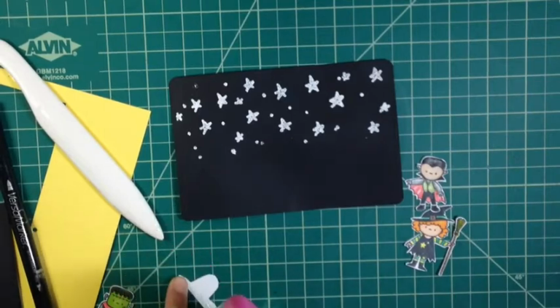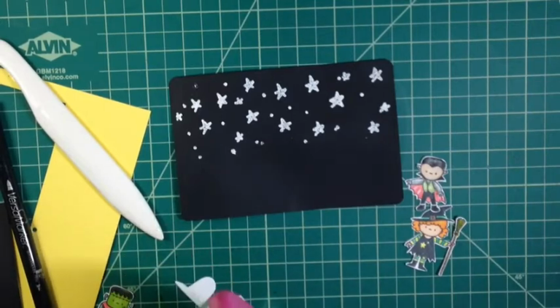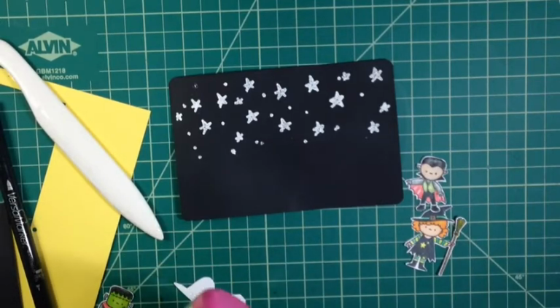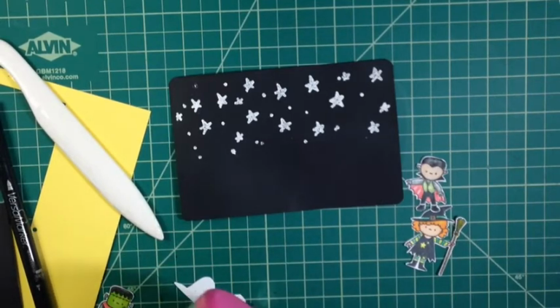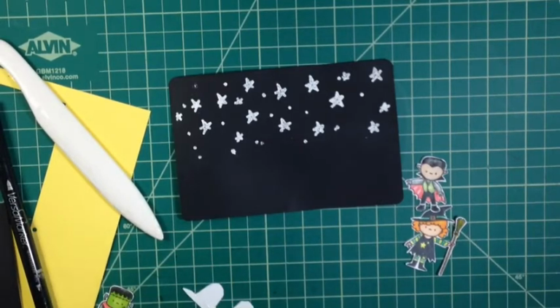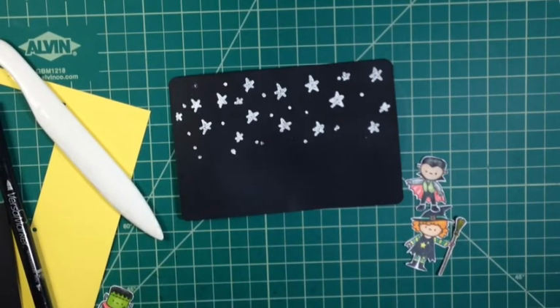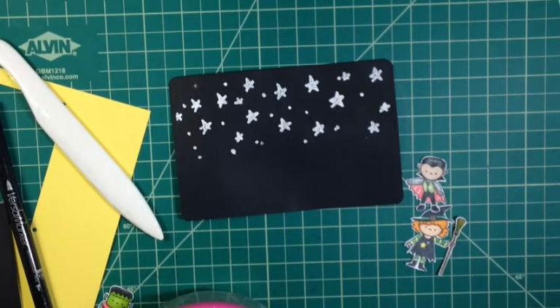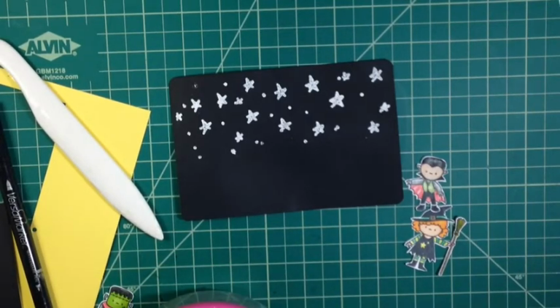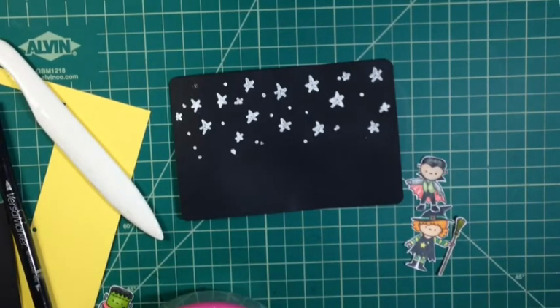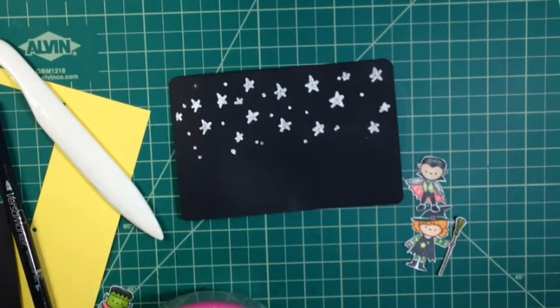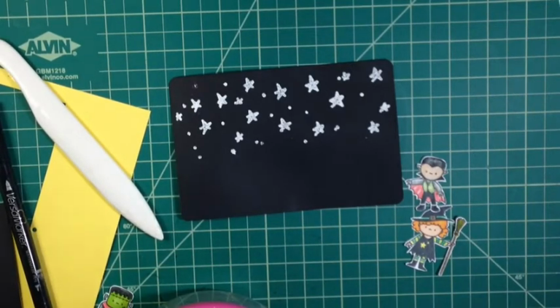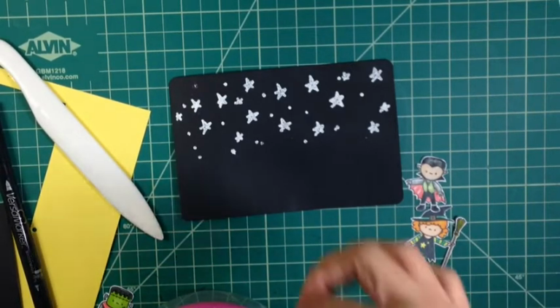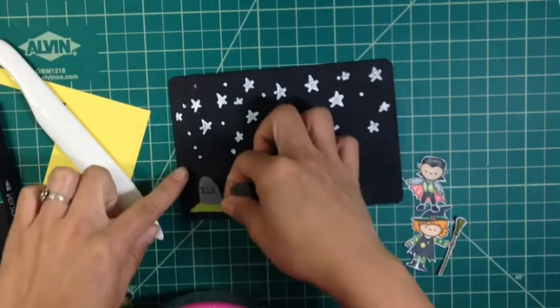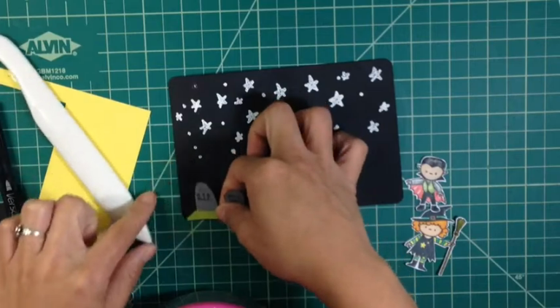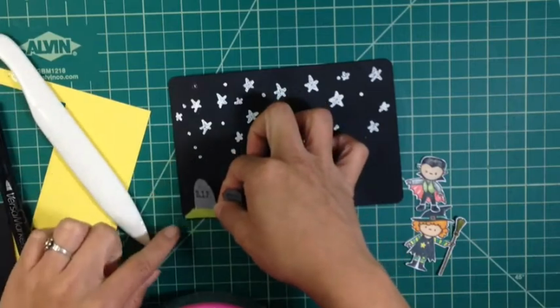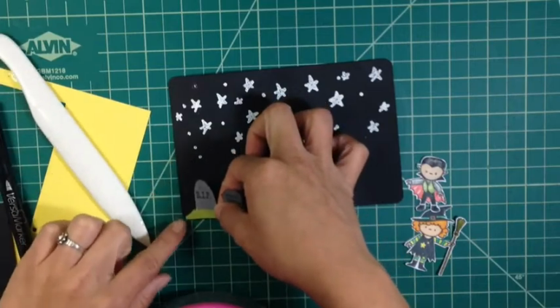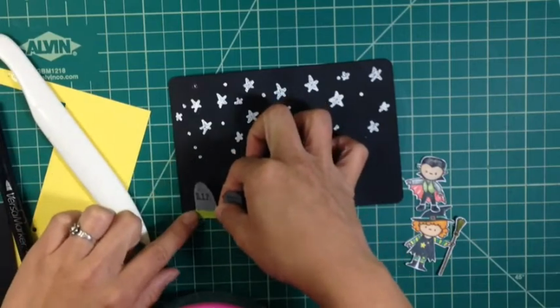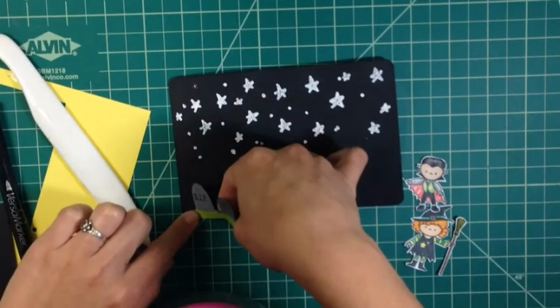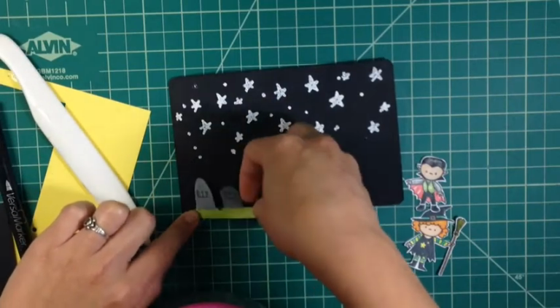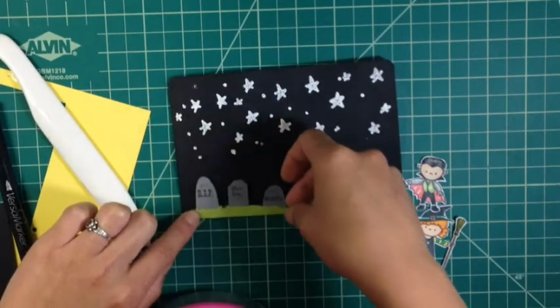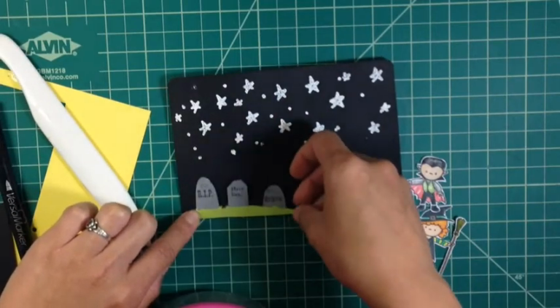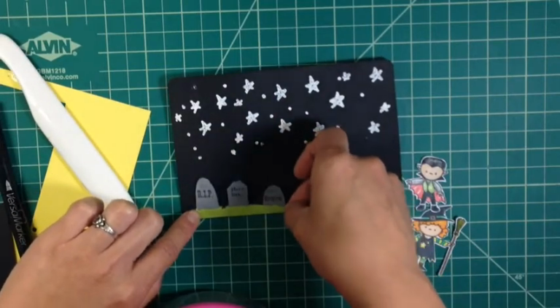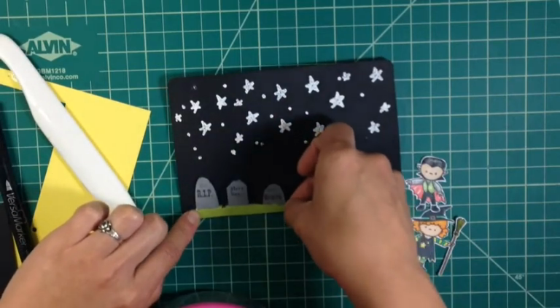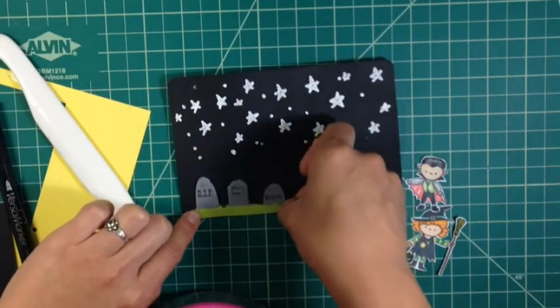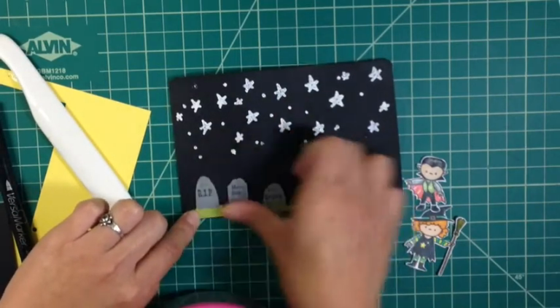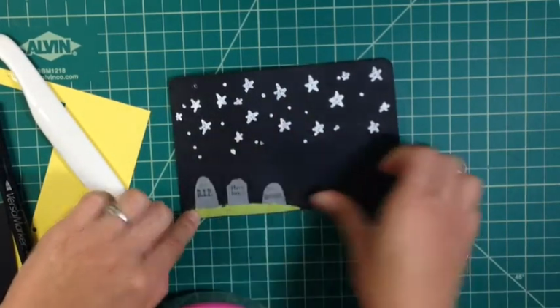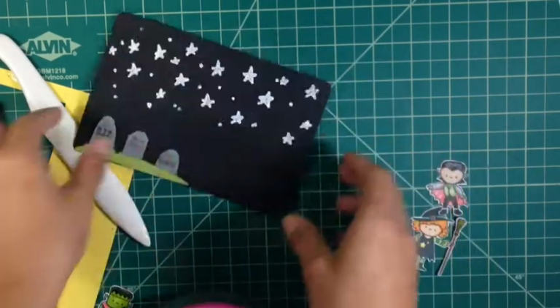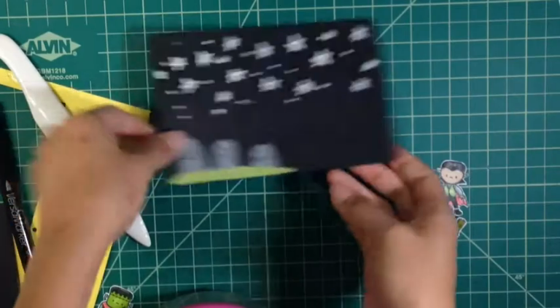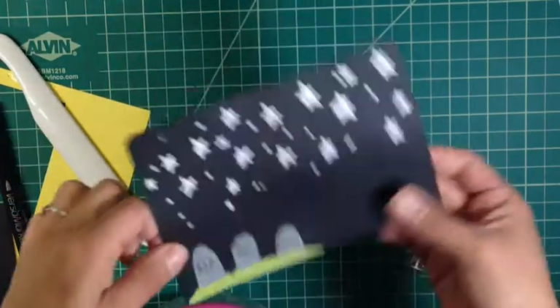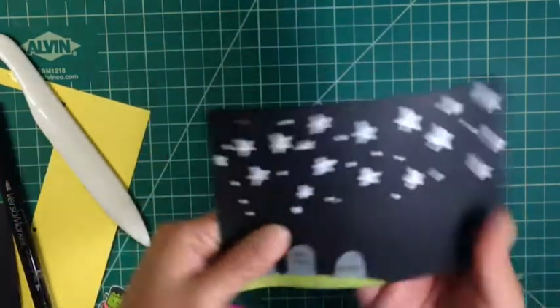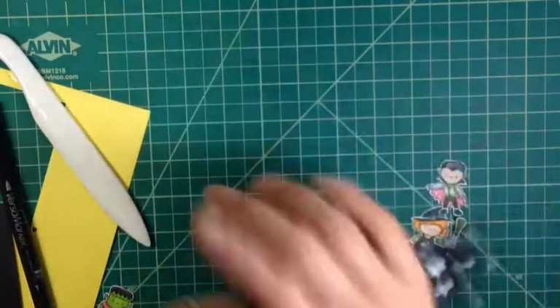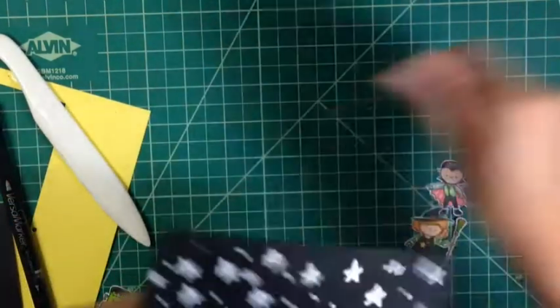So here I'm just going to try to figure out where I'm going to put everything. I took a little graveyard cutout from a piece of paper — I just fussy cut it out — and I stuck it on there because I thought it would look really cute.